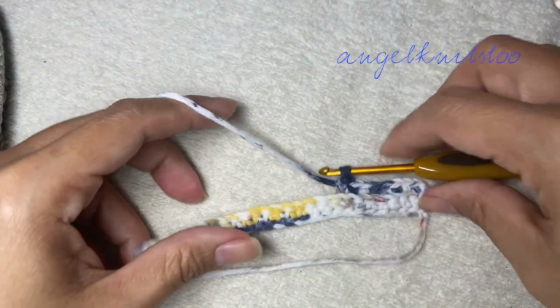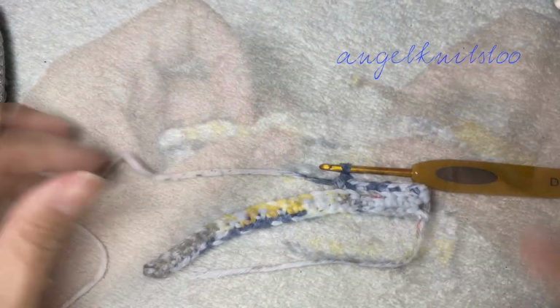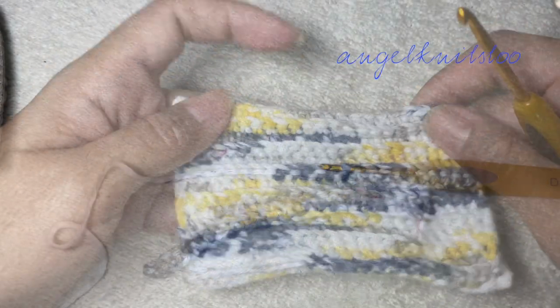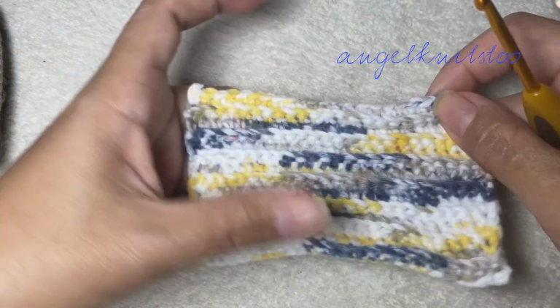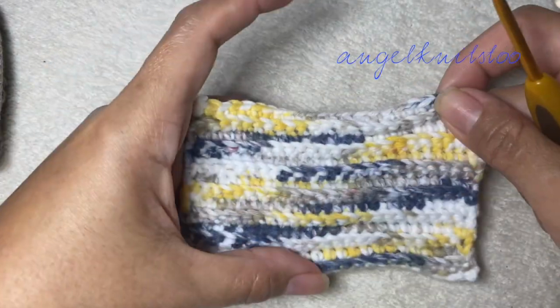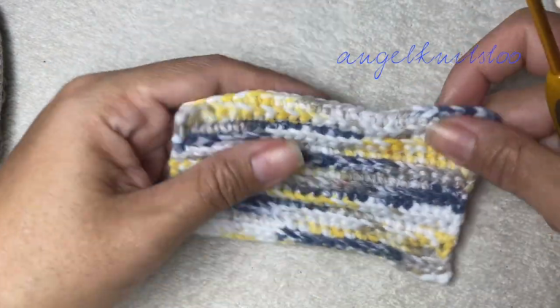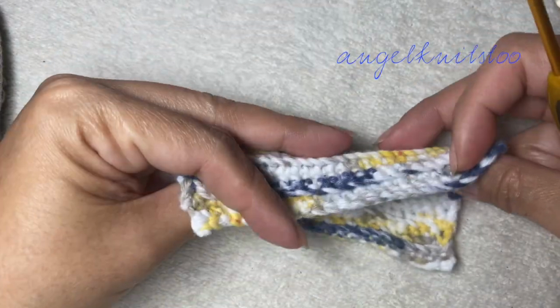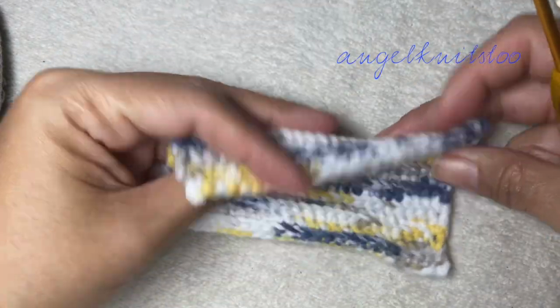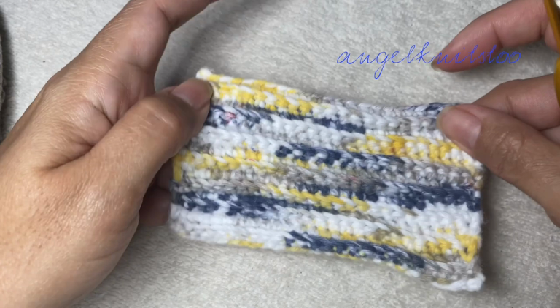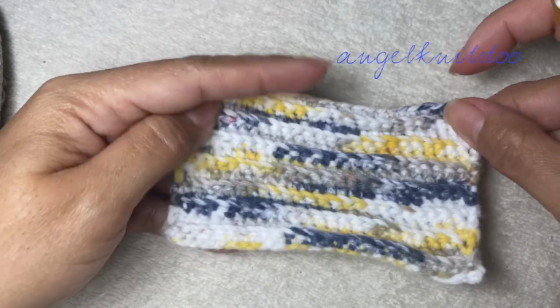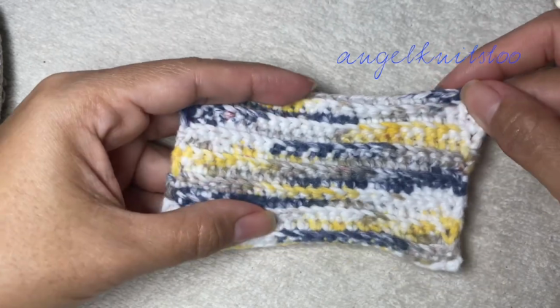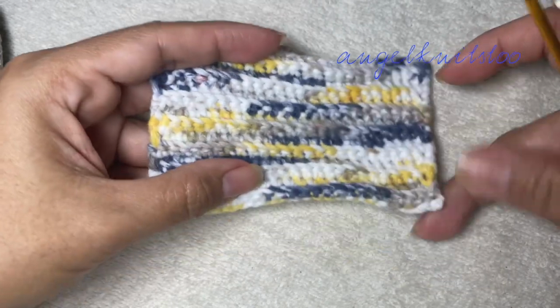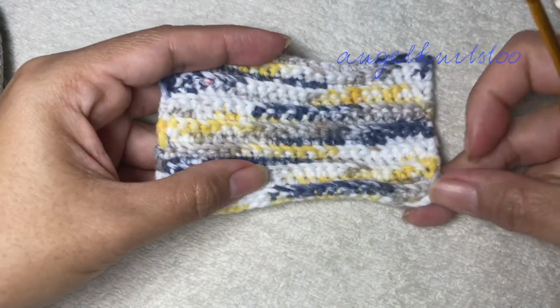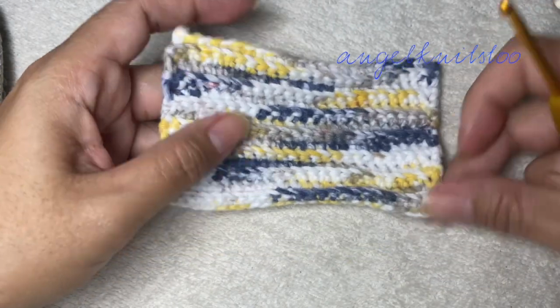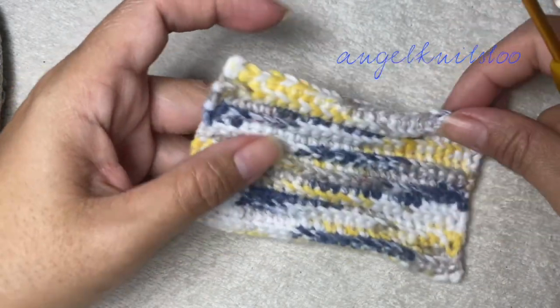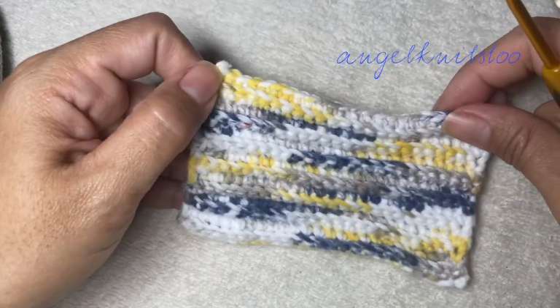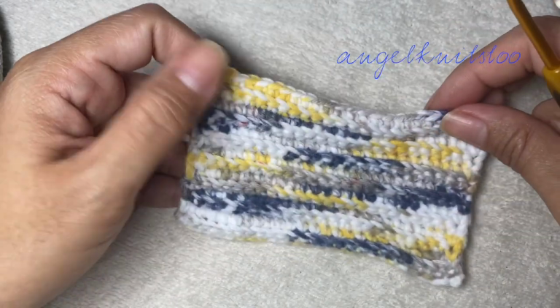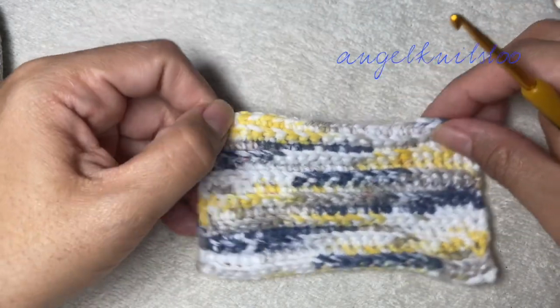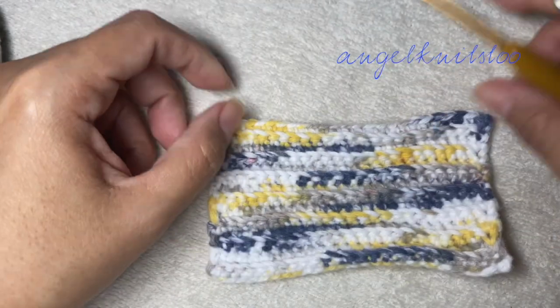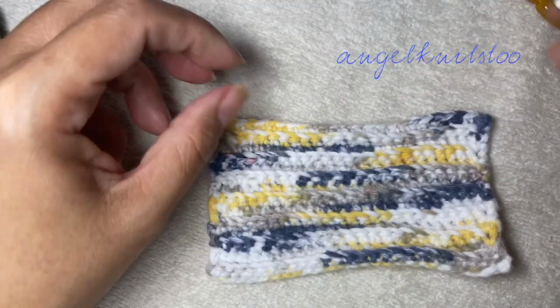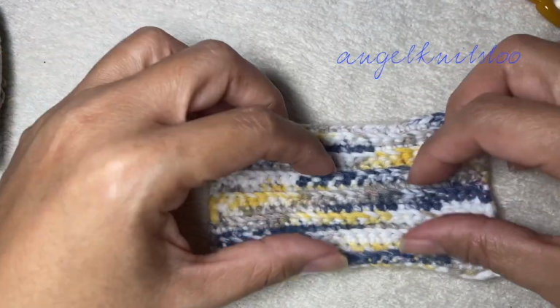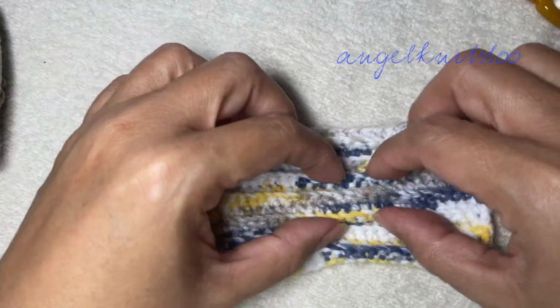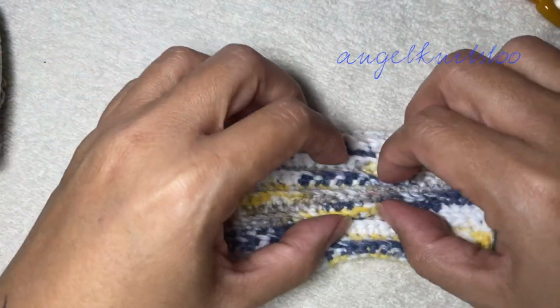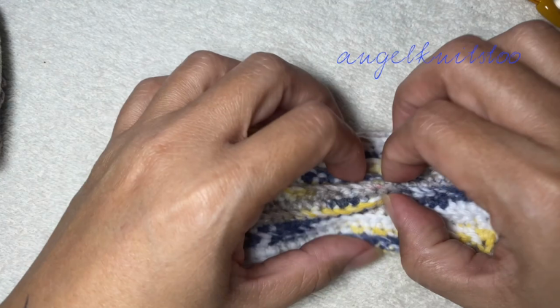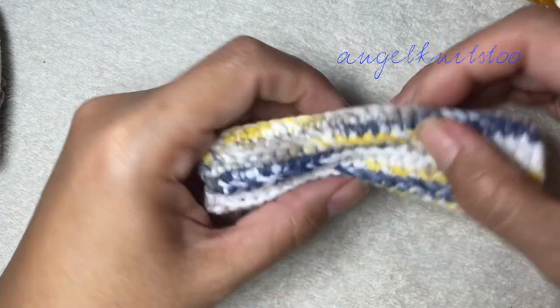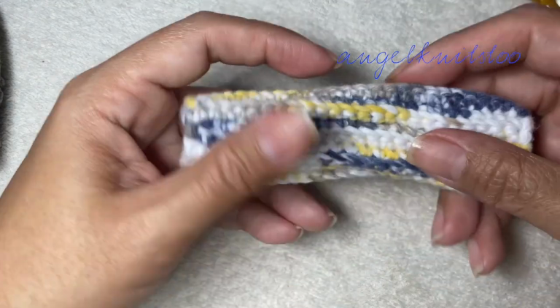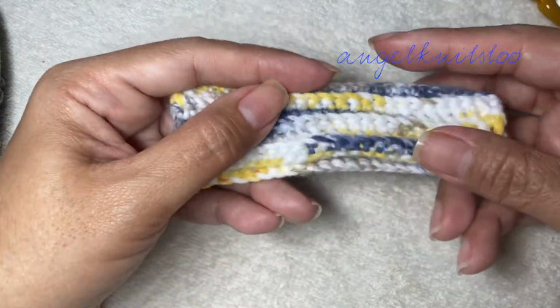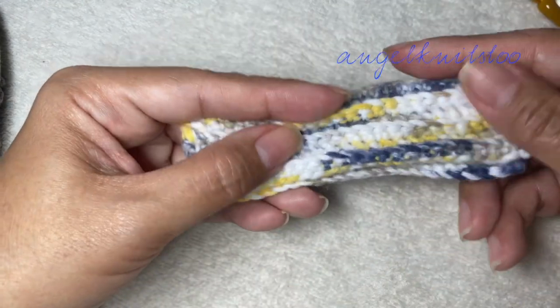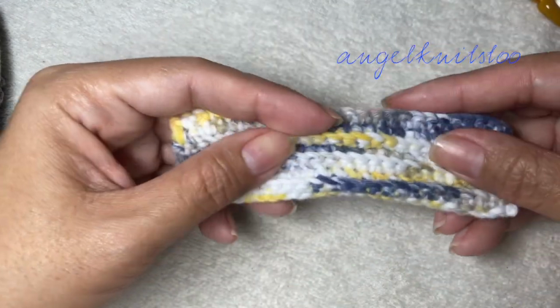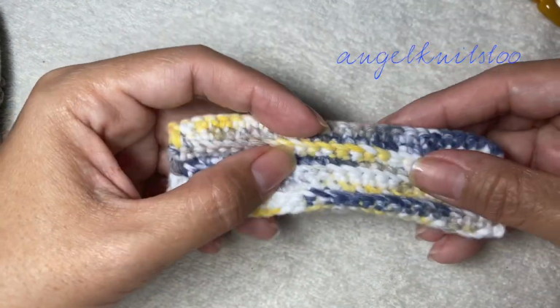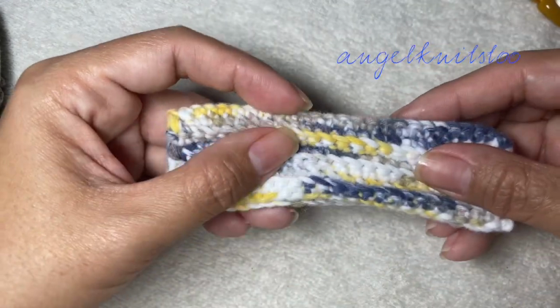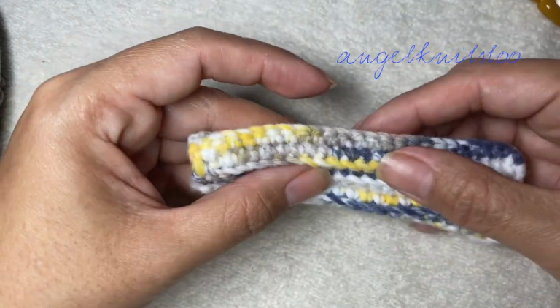This will be our repeat row — row two, single crochet back loop only, until you have 14 rows. So I have done my 14 rows and I sewed my ends already. And this time we're going to fold it in half.